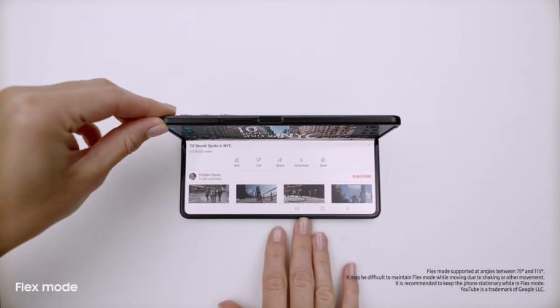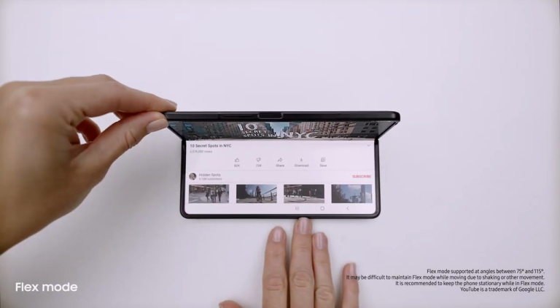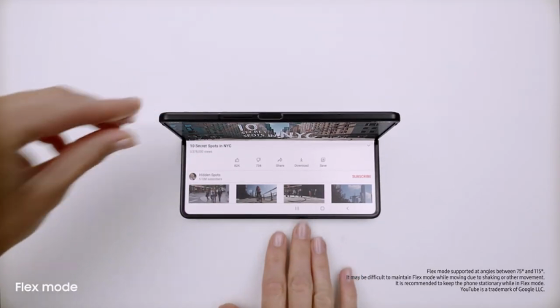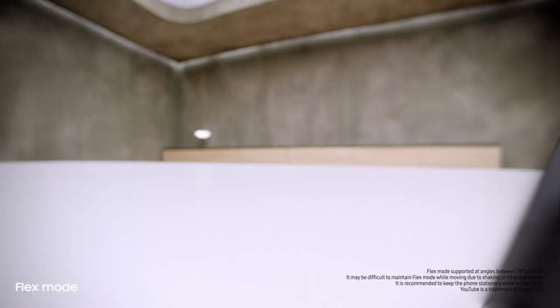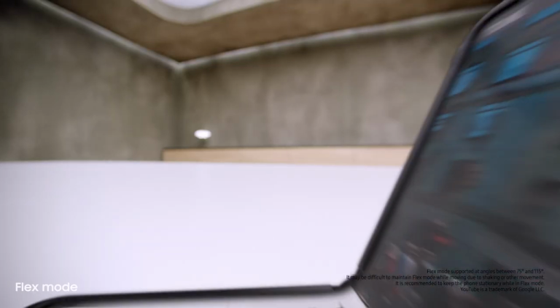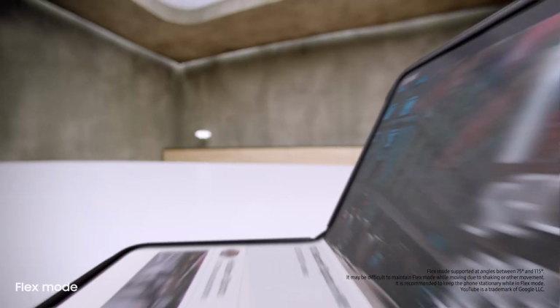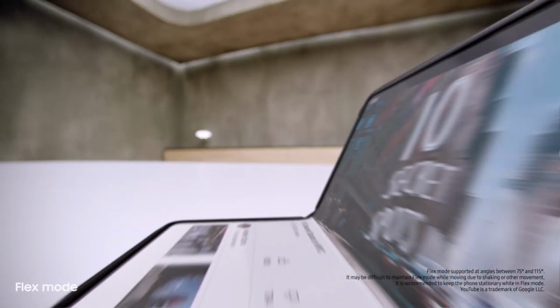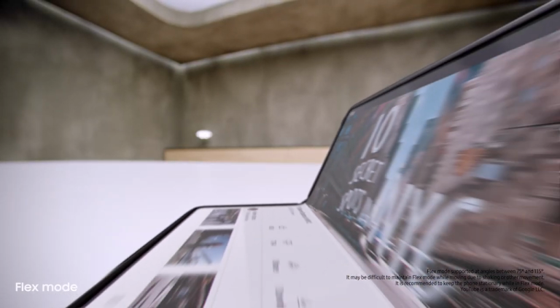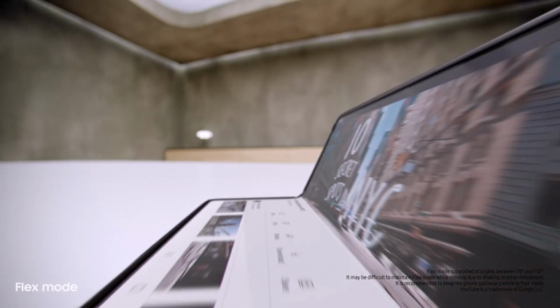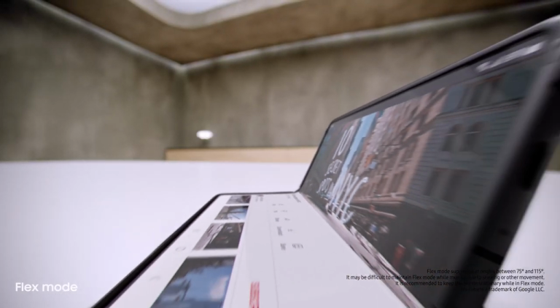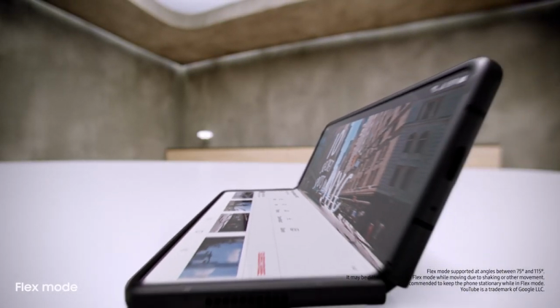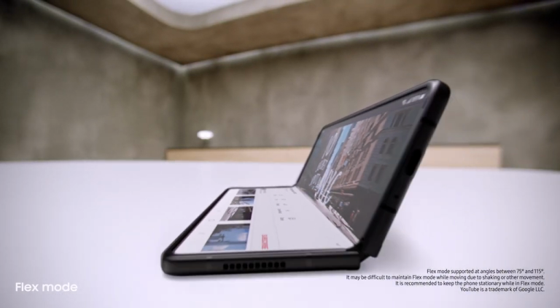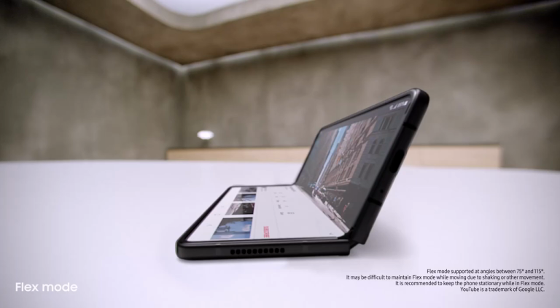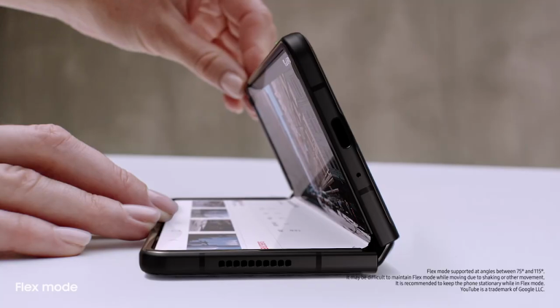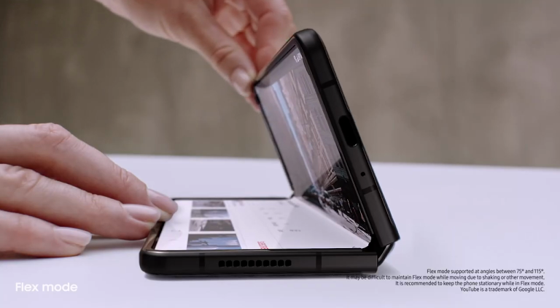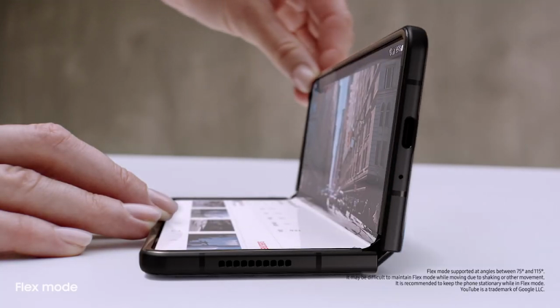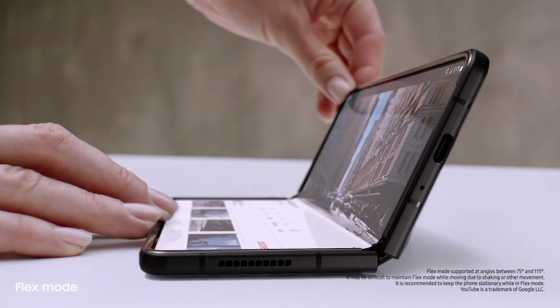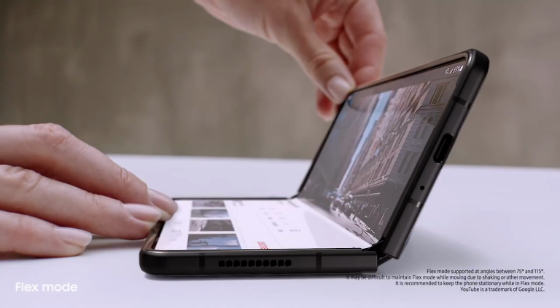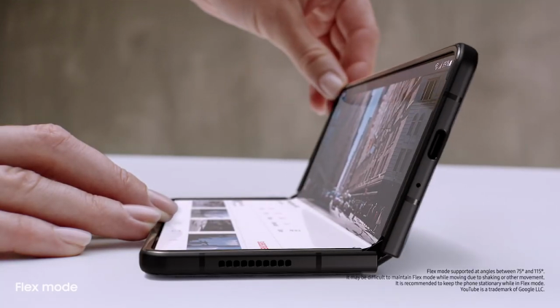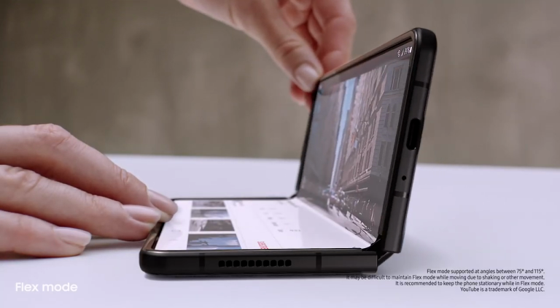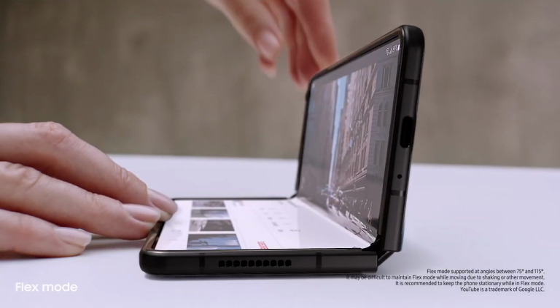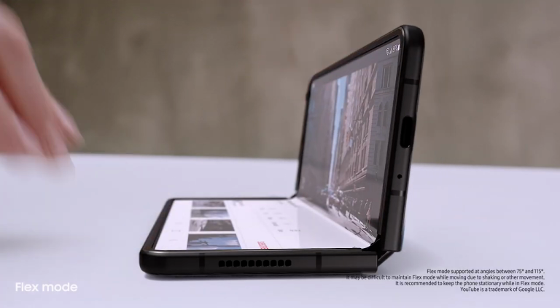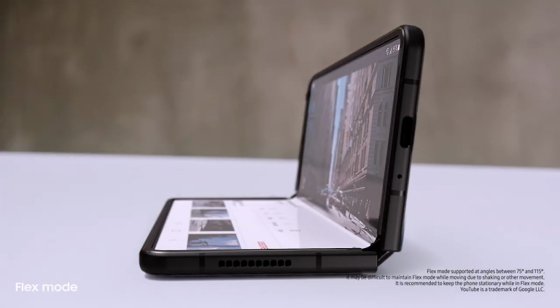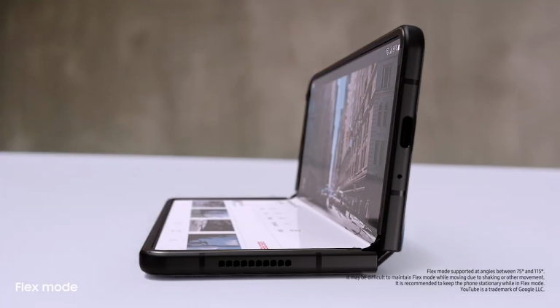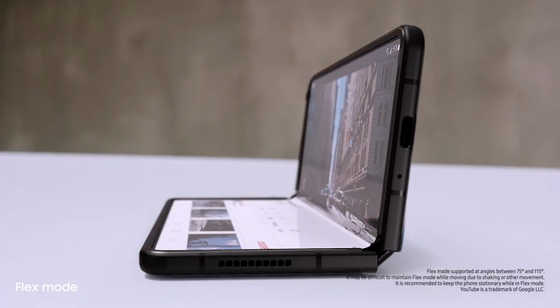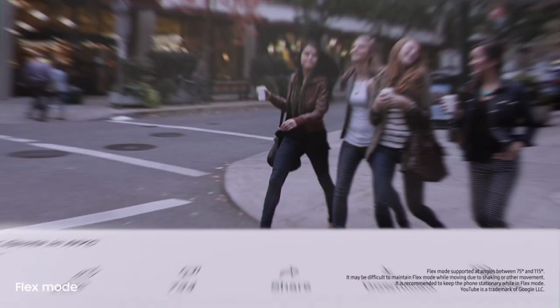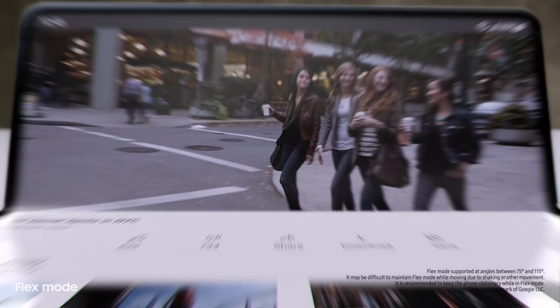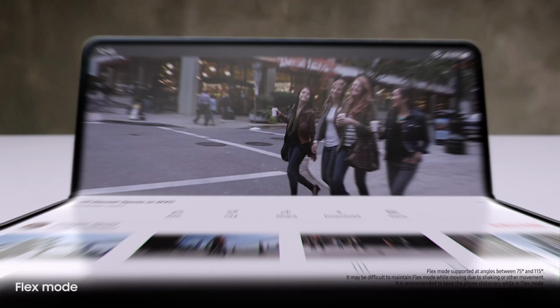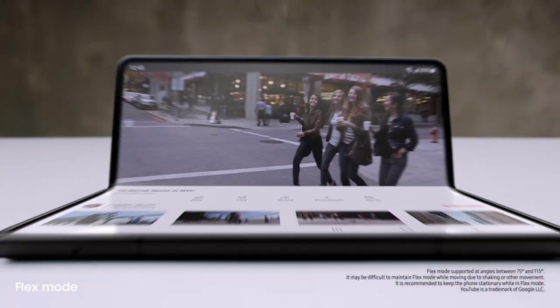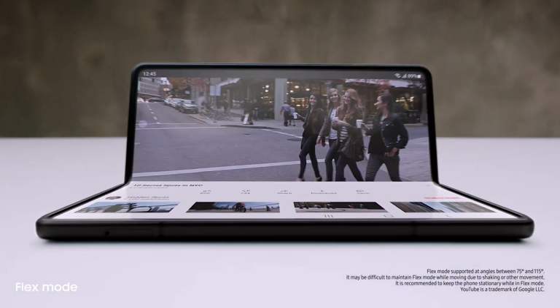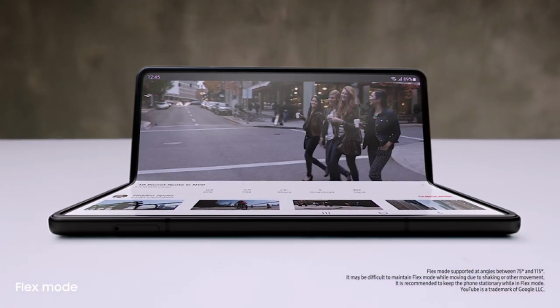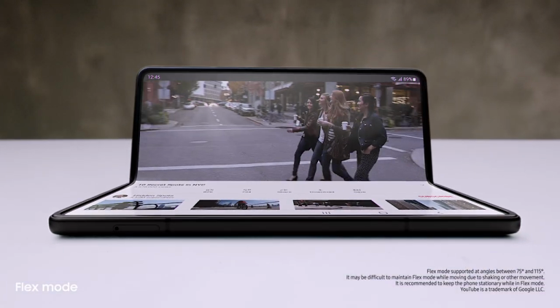Behind the screen, a breakthrough hinge mechanism gives Fold3 its flex mode, so it can sit on its own at any angle from 75 to 115 degrees. Love that you can use it hands-free.